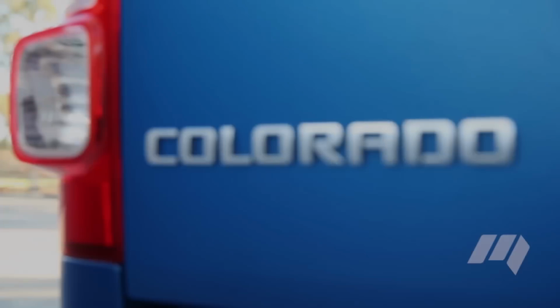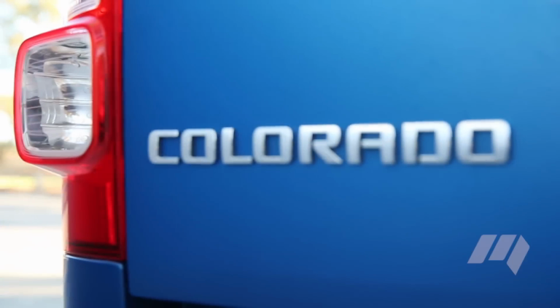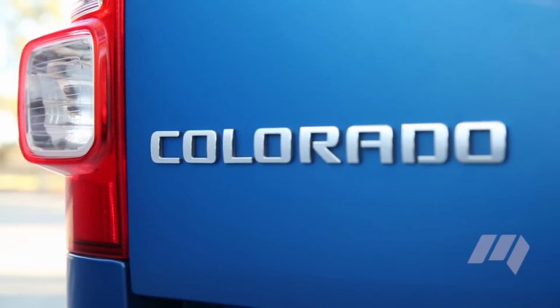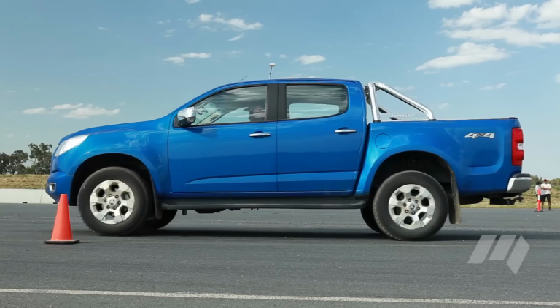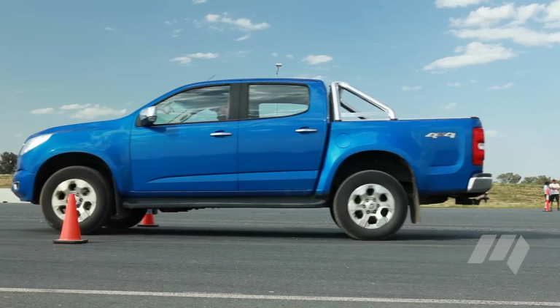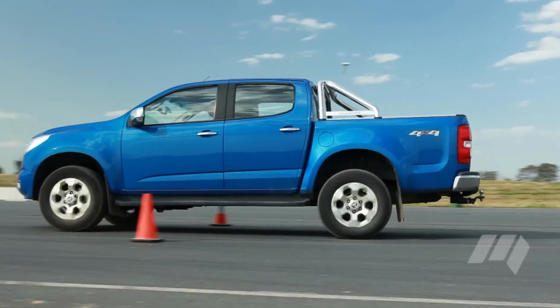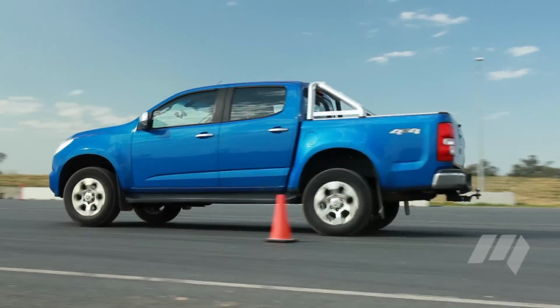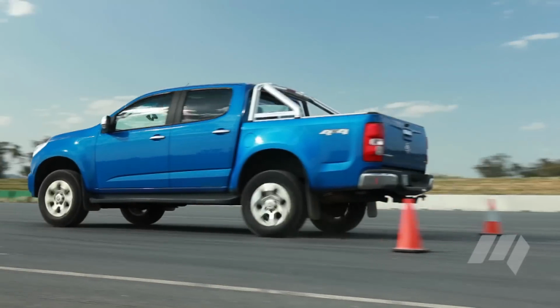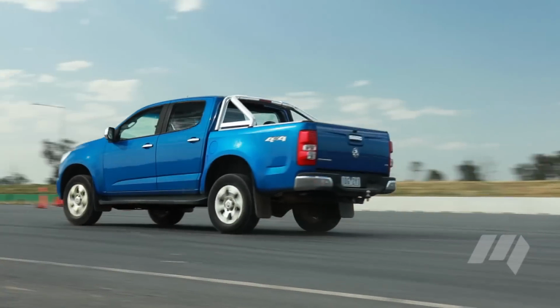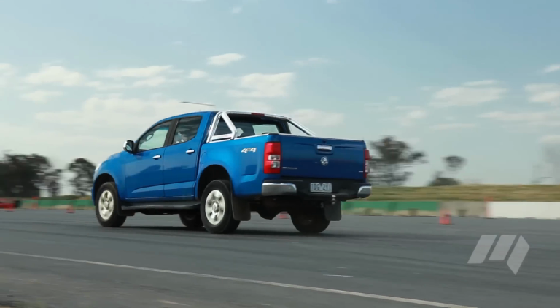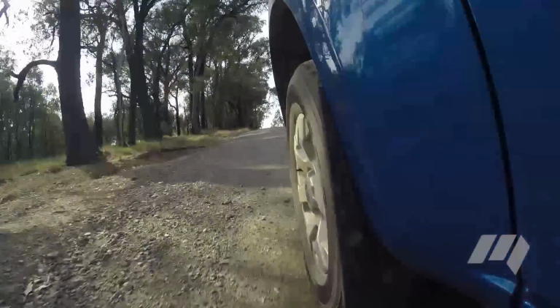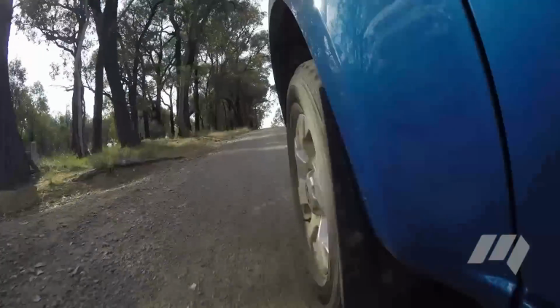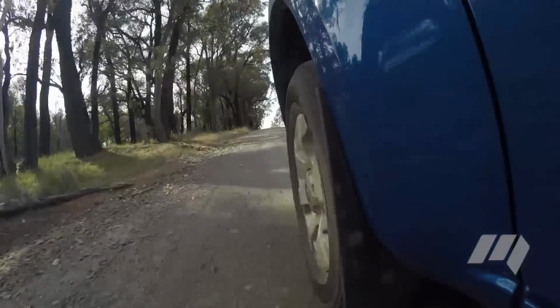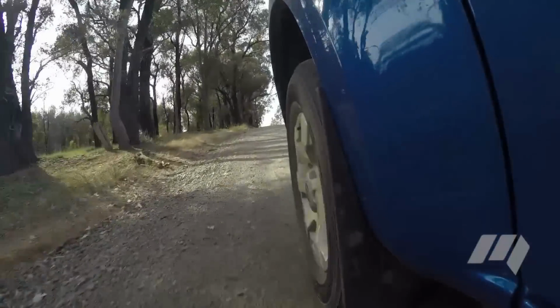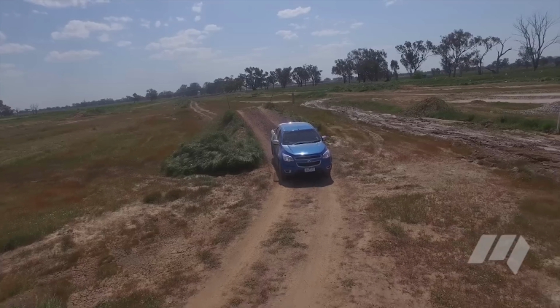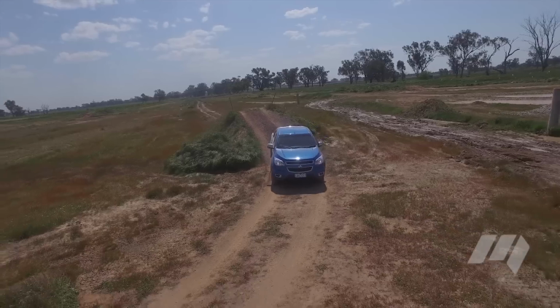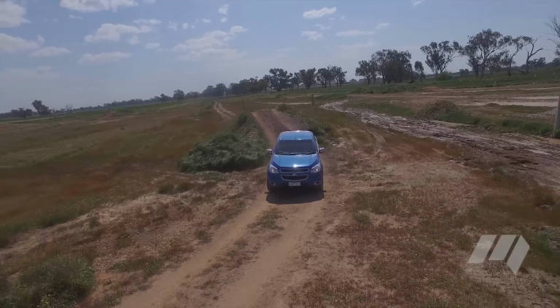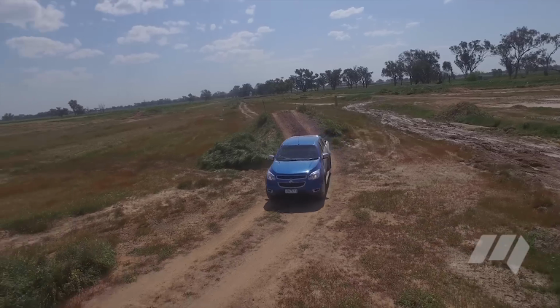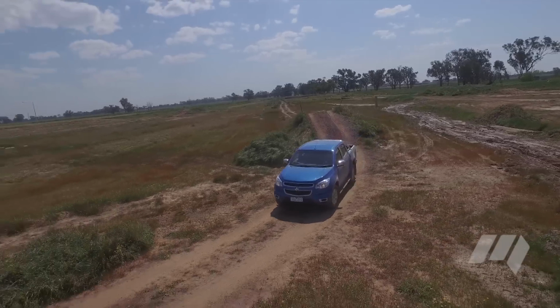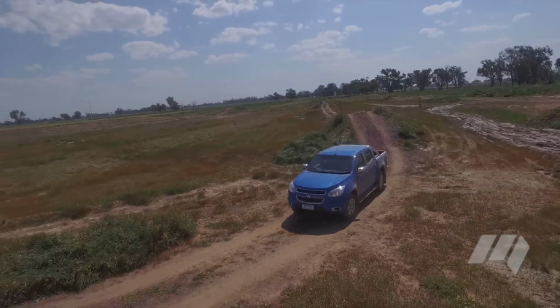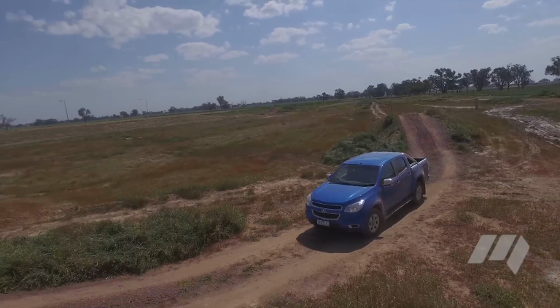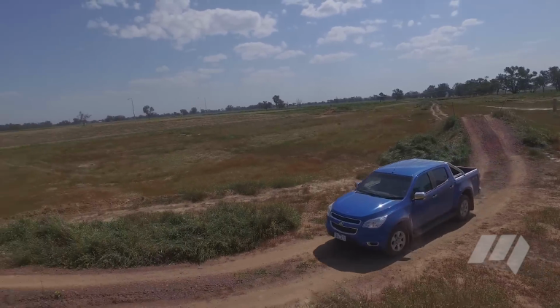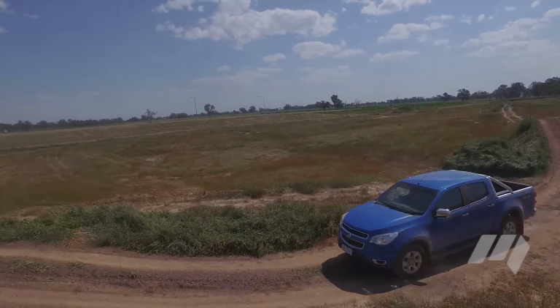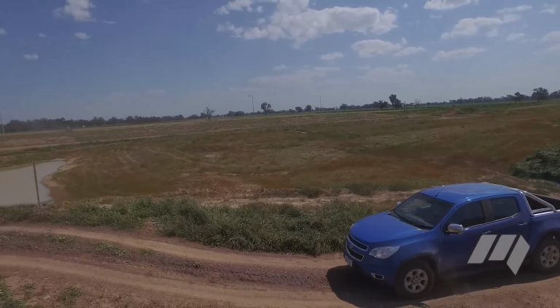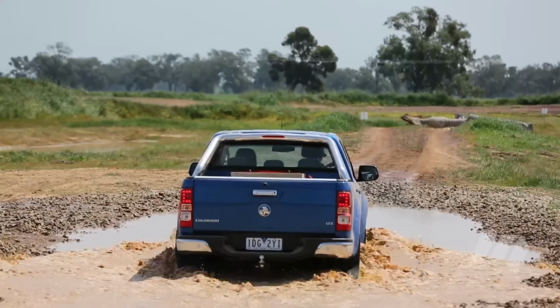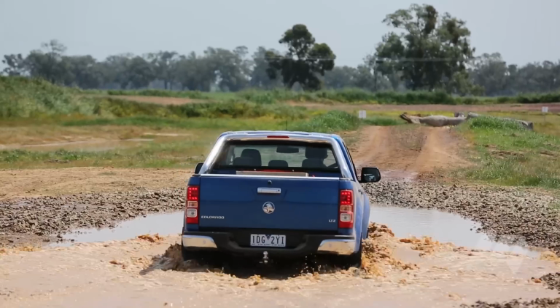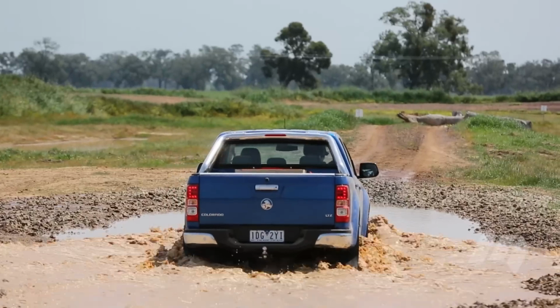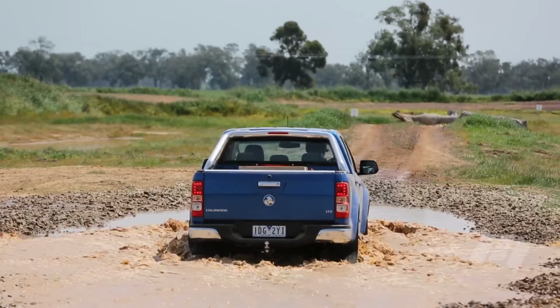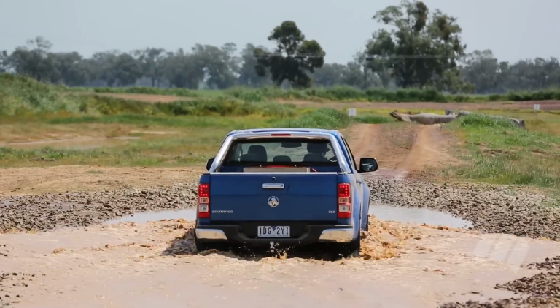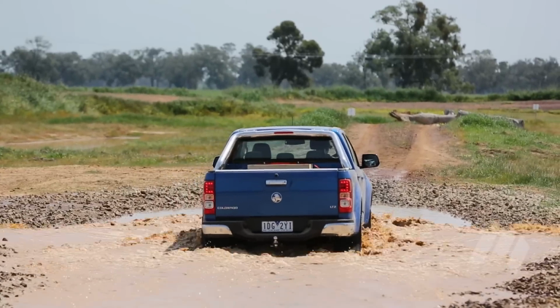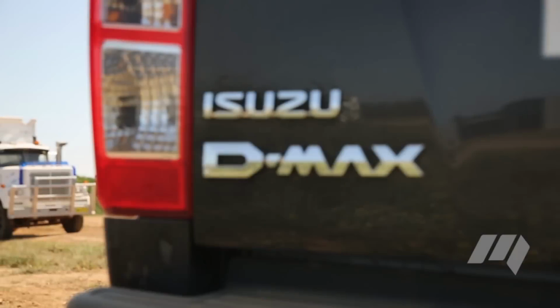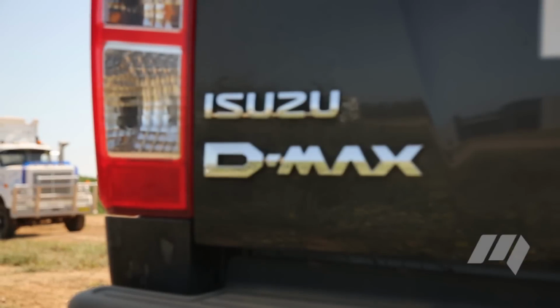The Holden Colorado performed well against the stopwatch, but was compromised on gravel roads when towing and off-road. The model also featured less technology than some rivals and the lowest payload rating on test.